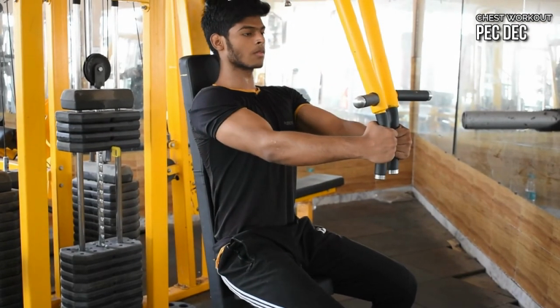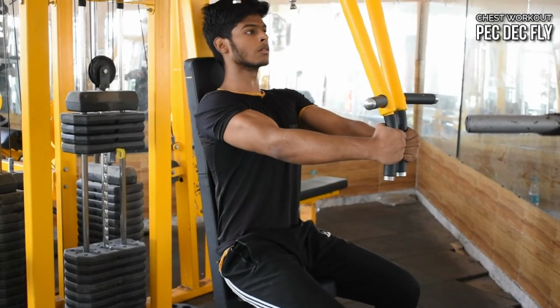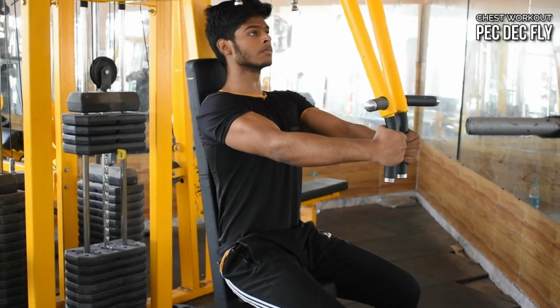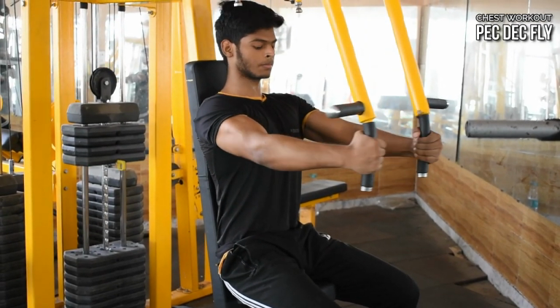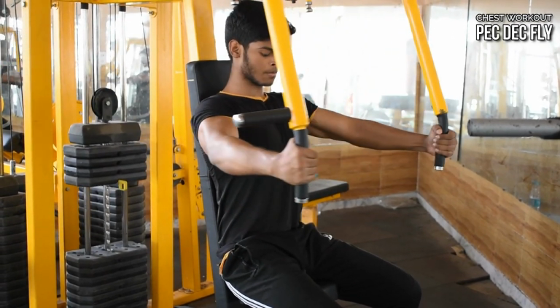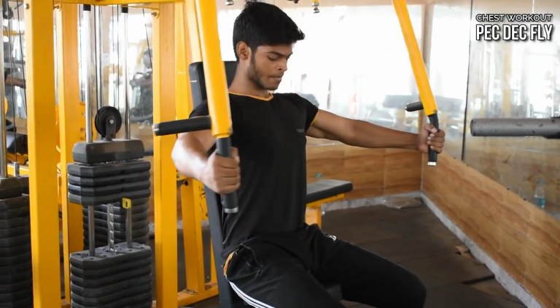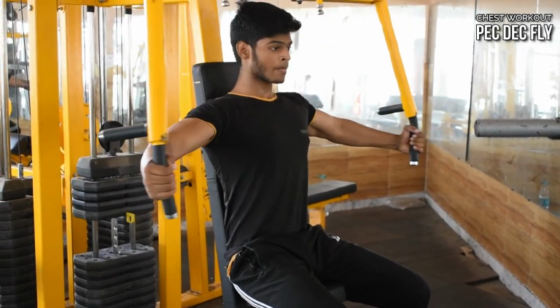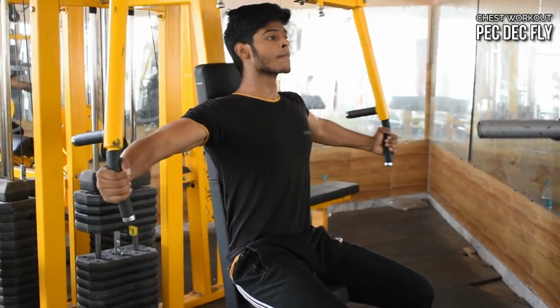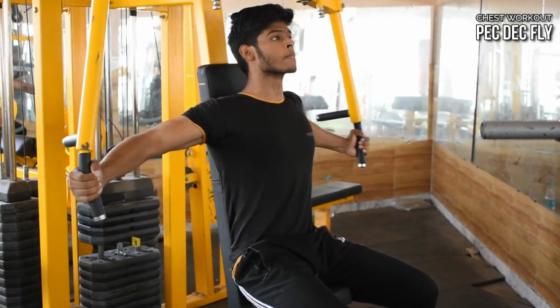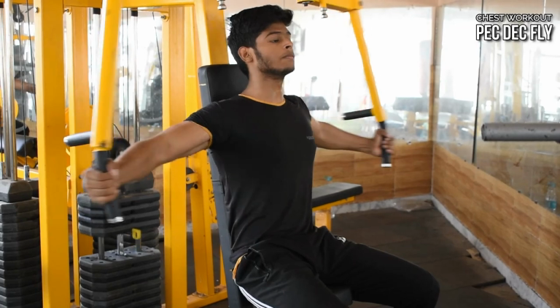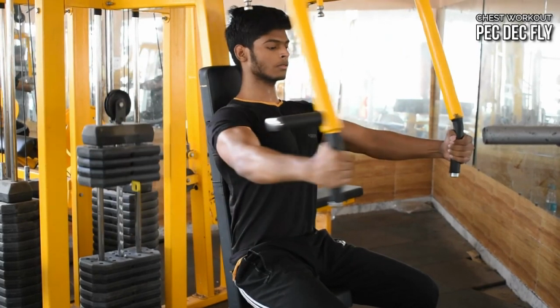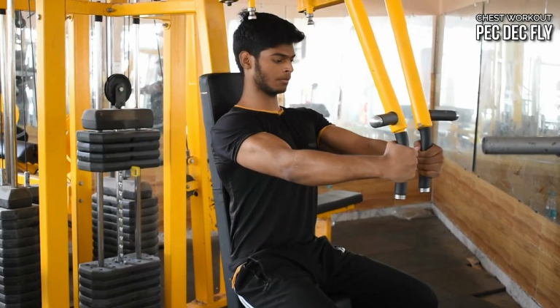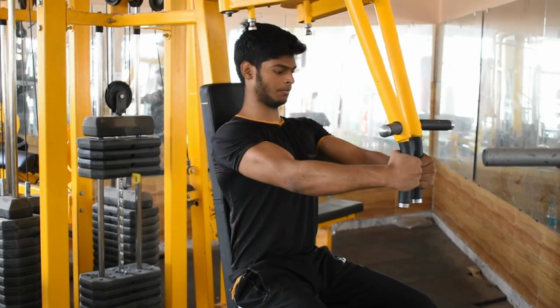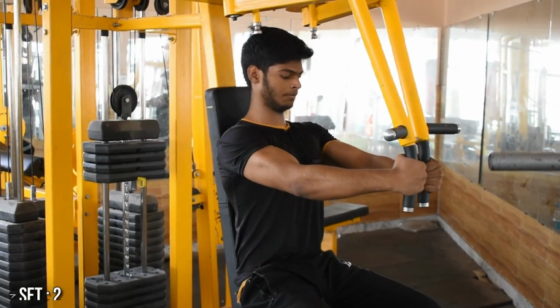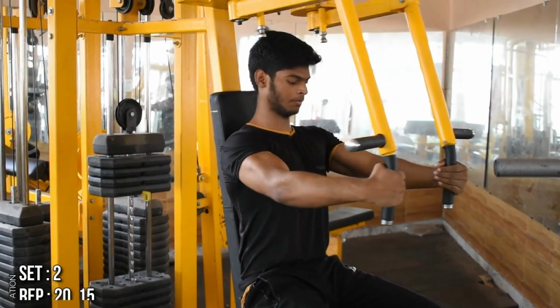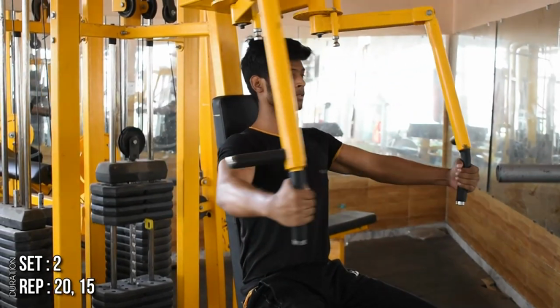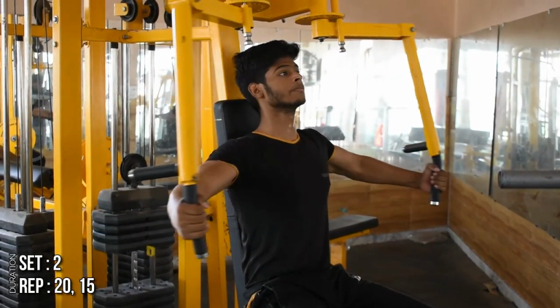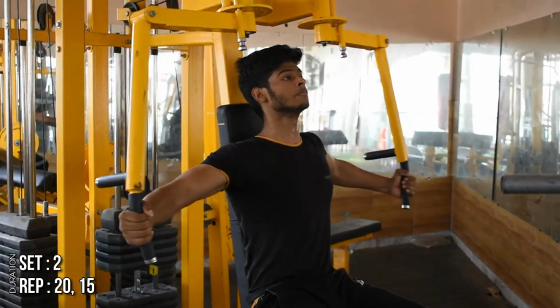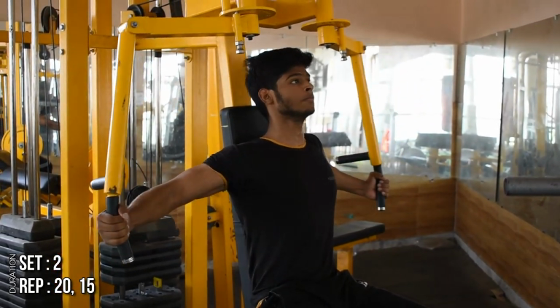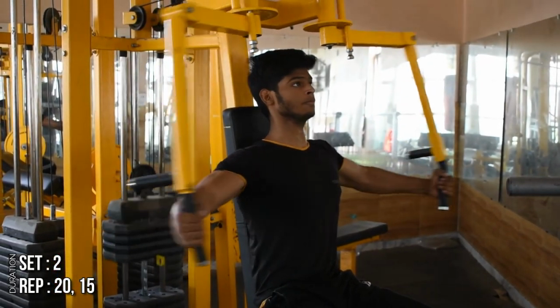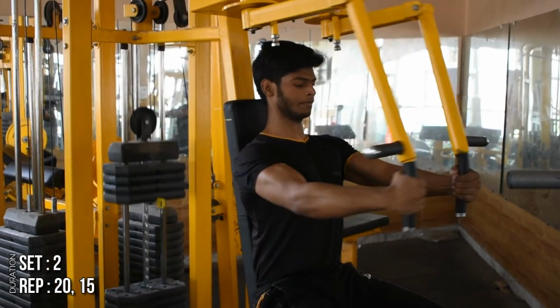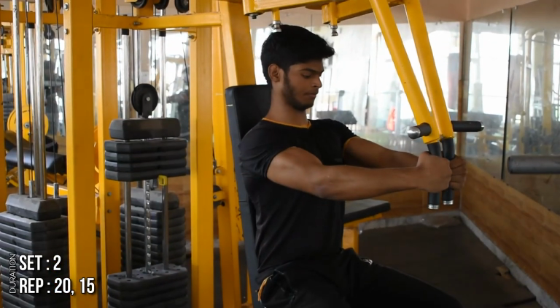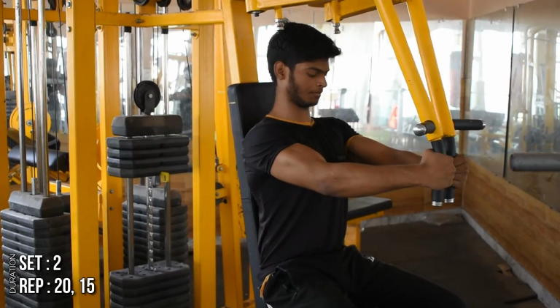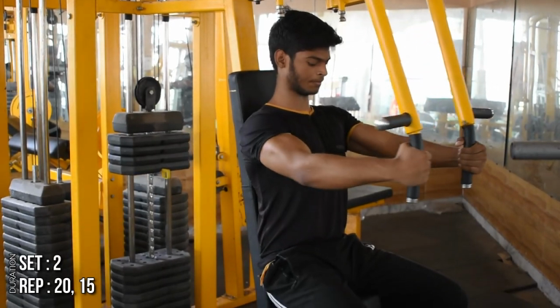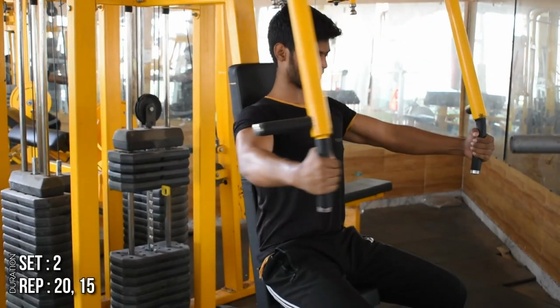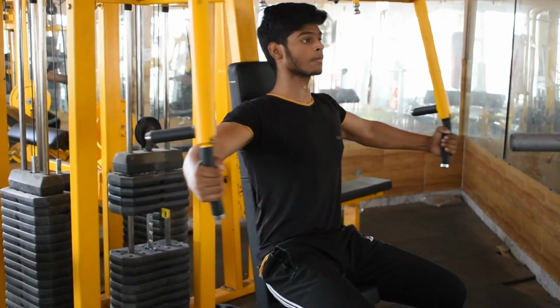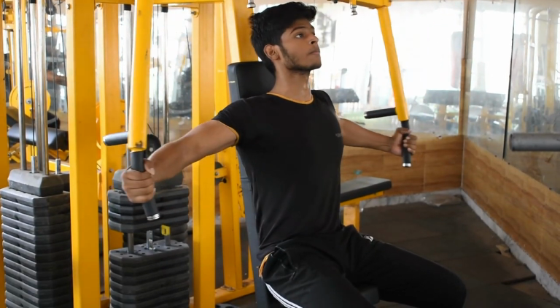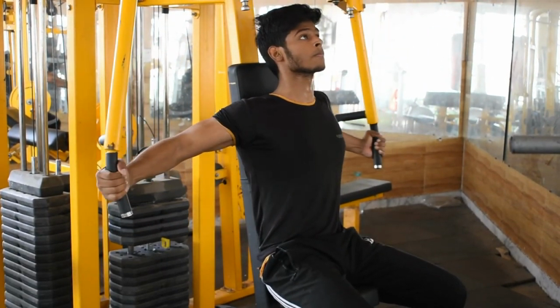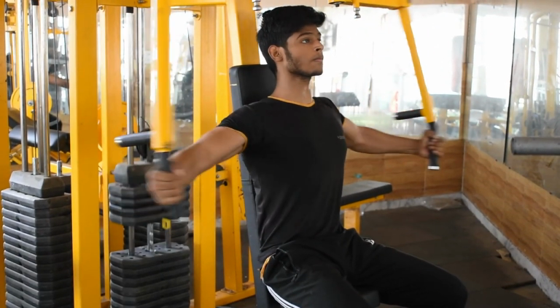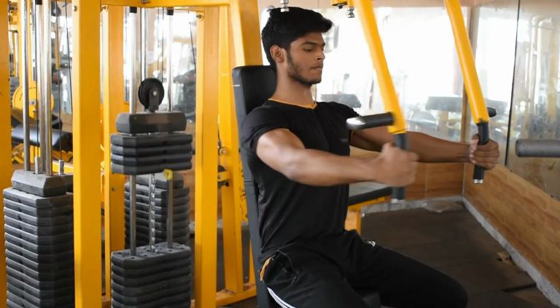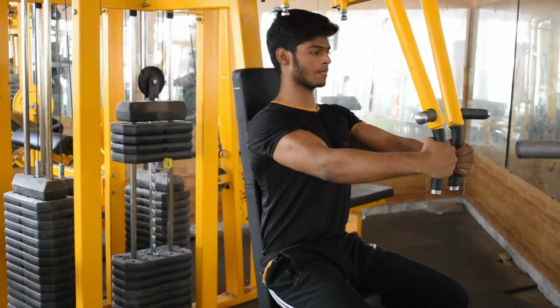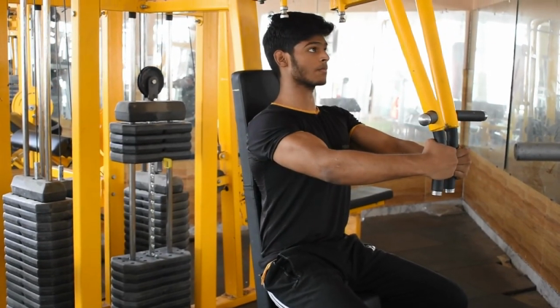First of all, we will take a chest workout in which we will do a pec-deck fly. This is a better isolation exercise, so it will give good blood flow in your chest and the endurance of your body will recover.